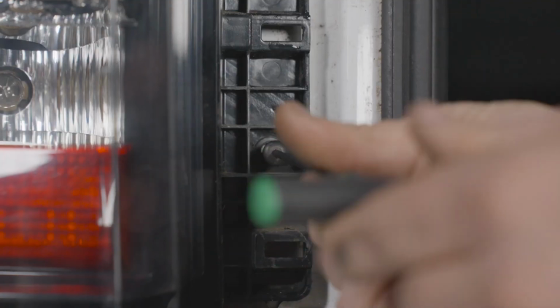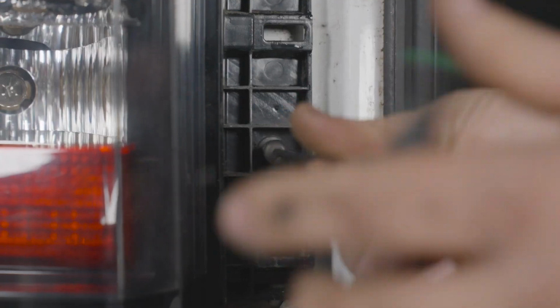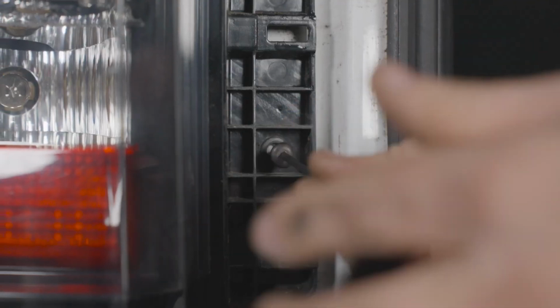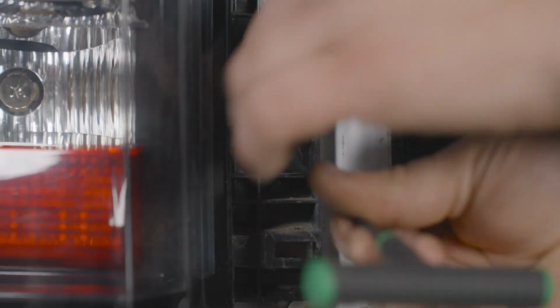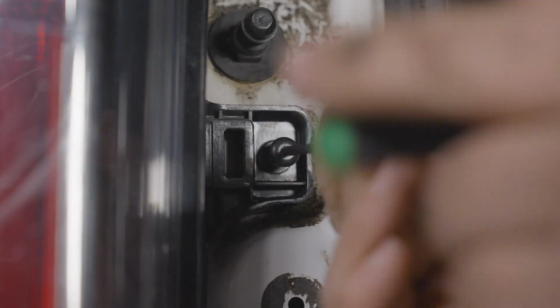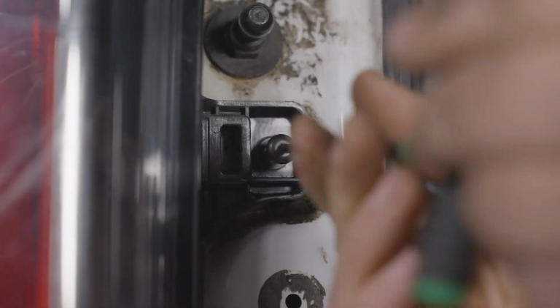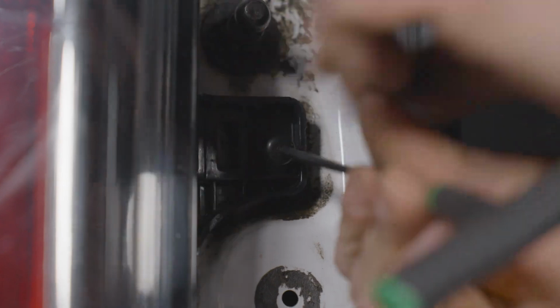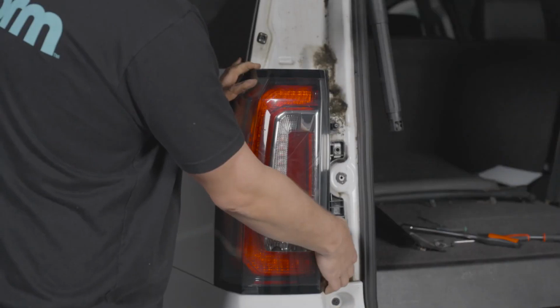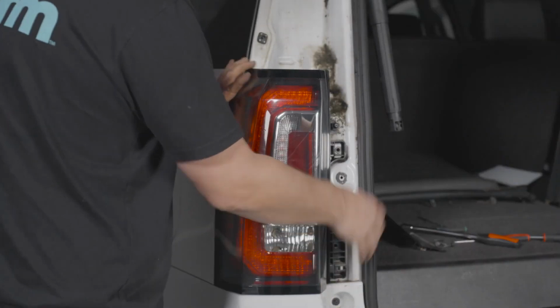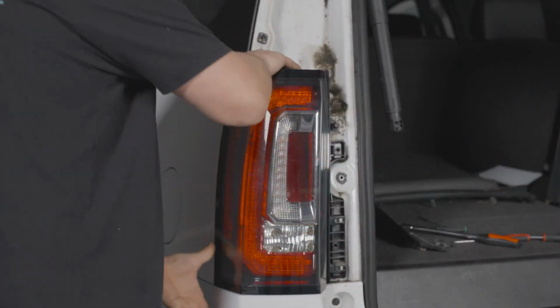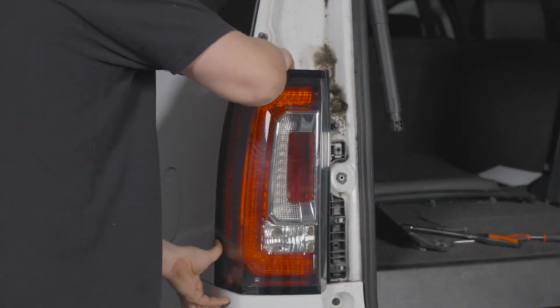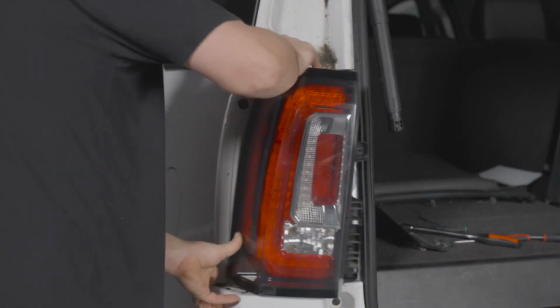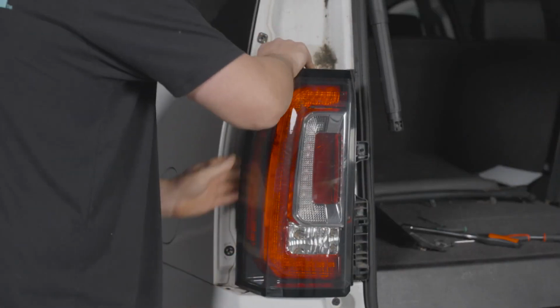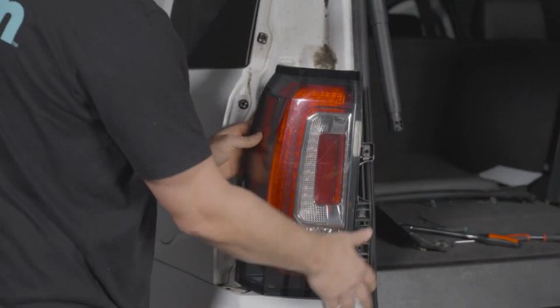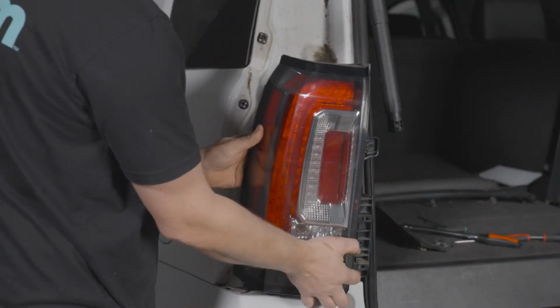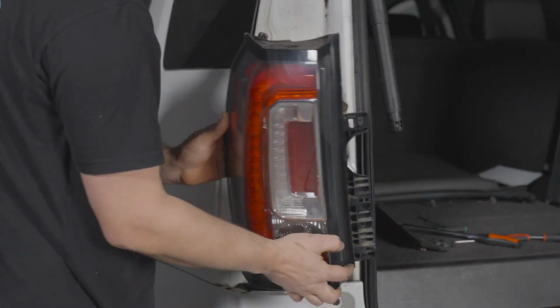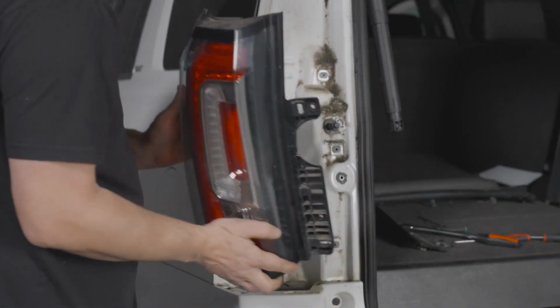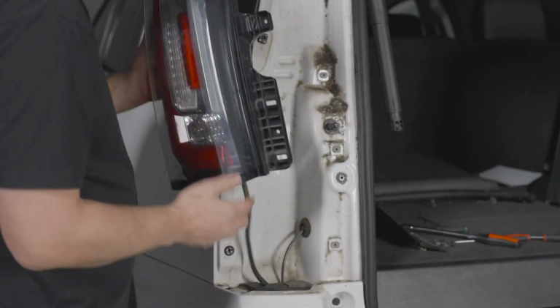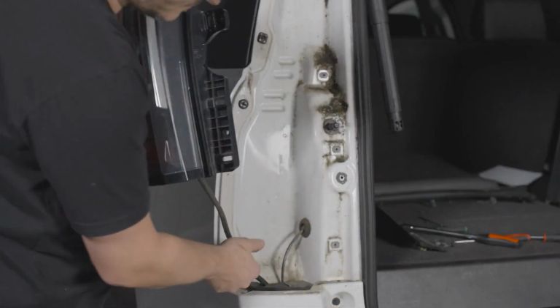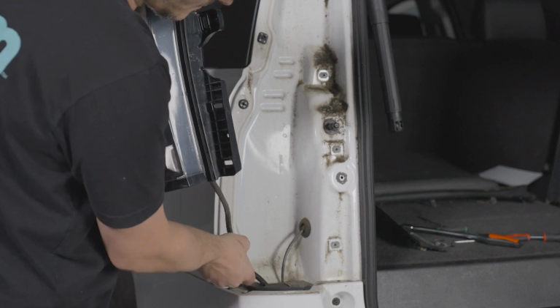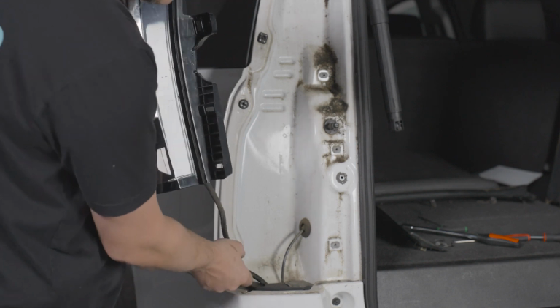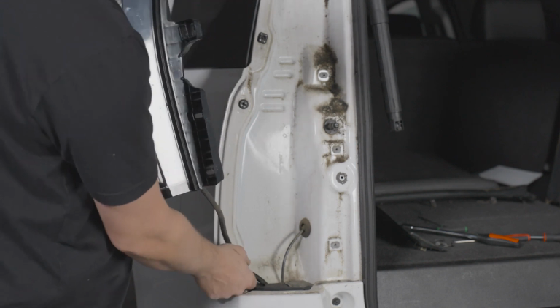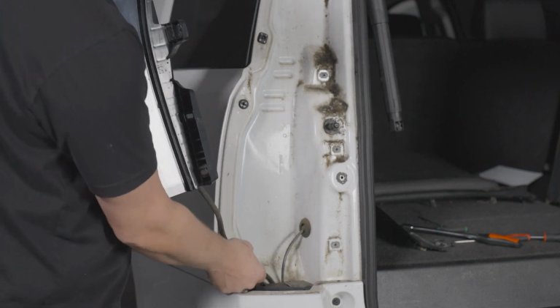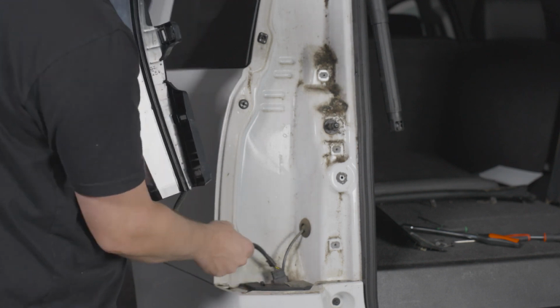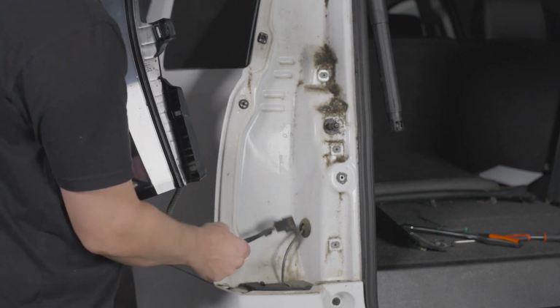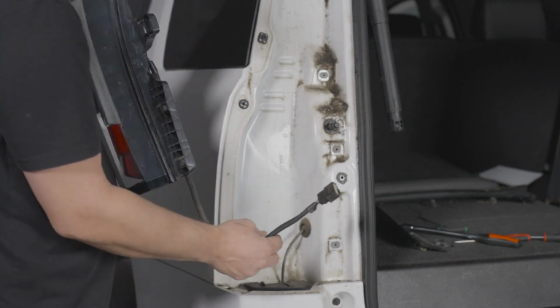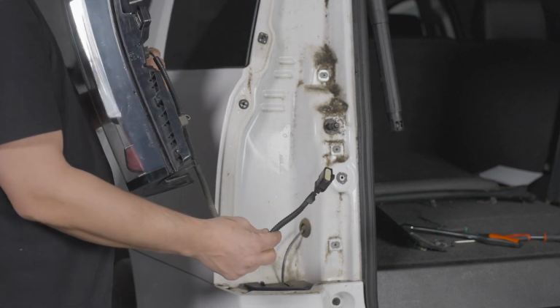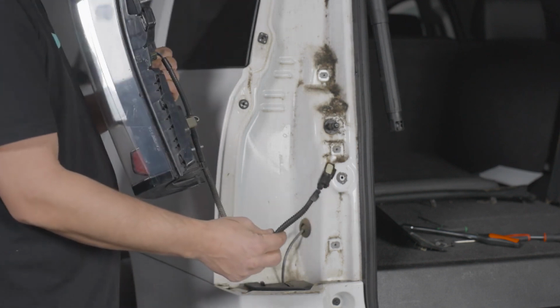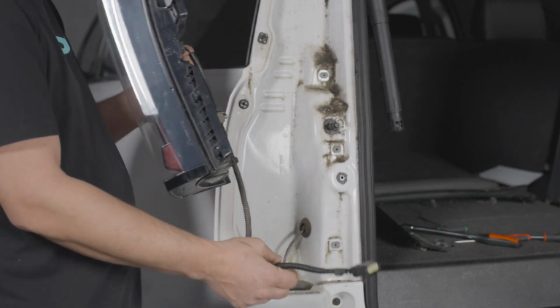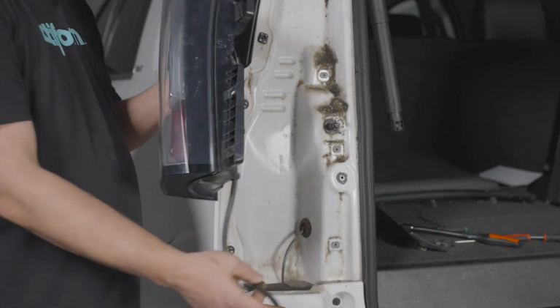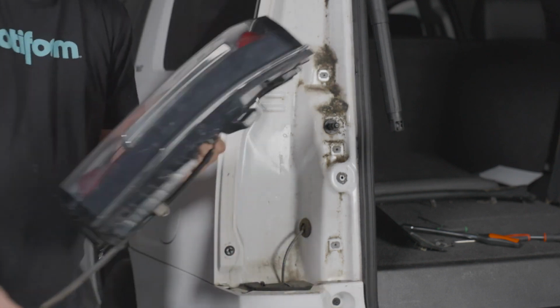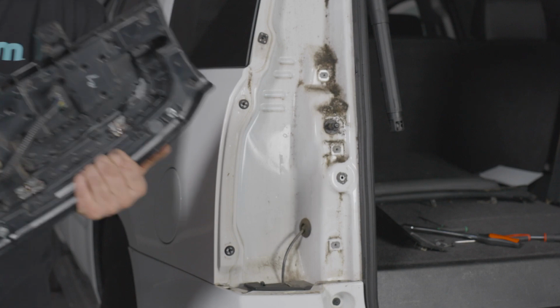Remove the two T15 Torx screws from the tail light. With the screws removed, pull the tail light off the vehicle. Pull the harness connected to the tail light up from beneath the vehicle and out through the tail light cavity. Now do the same thing on the other side.